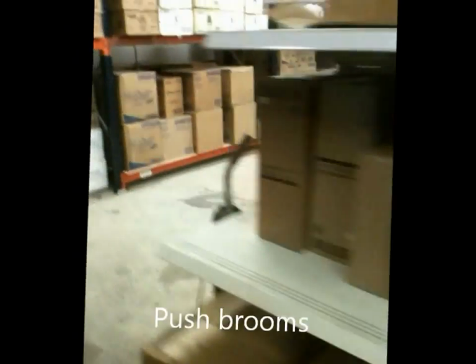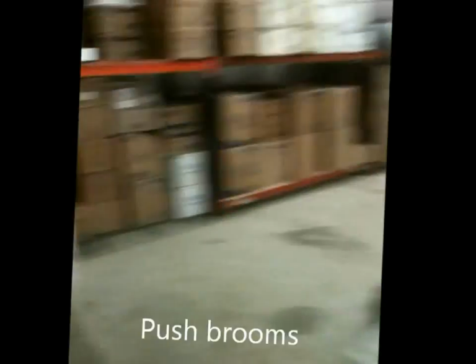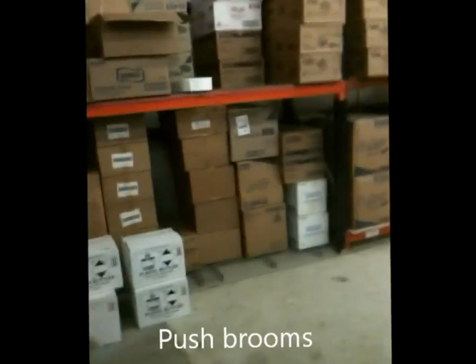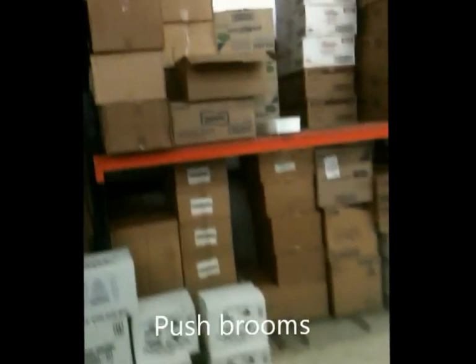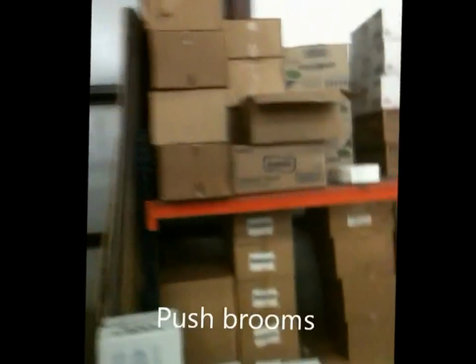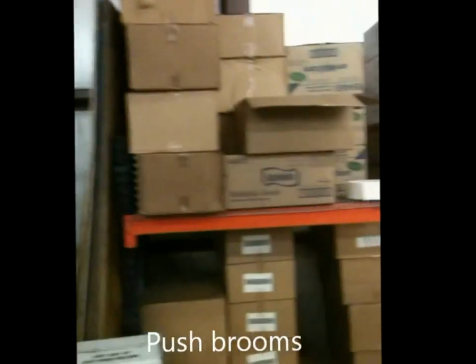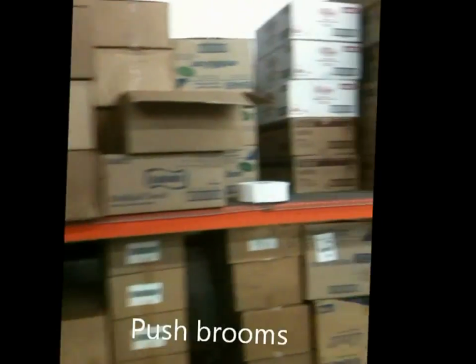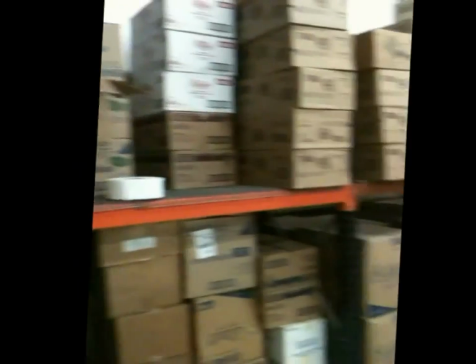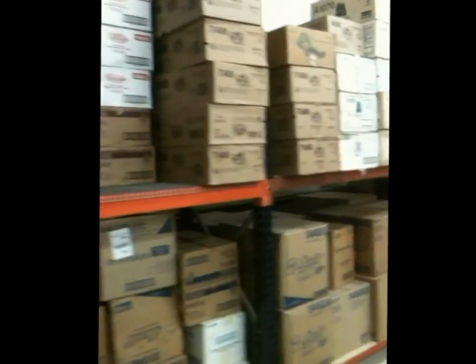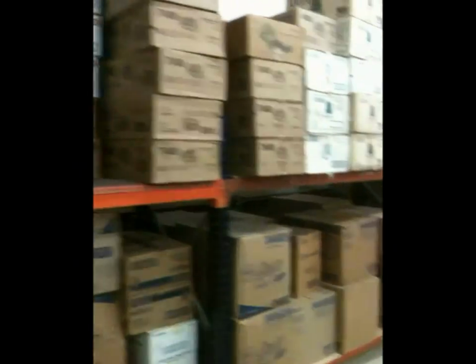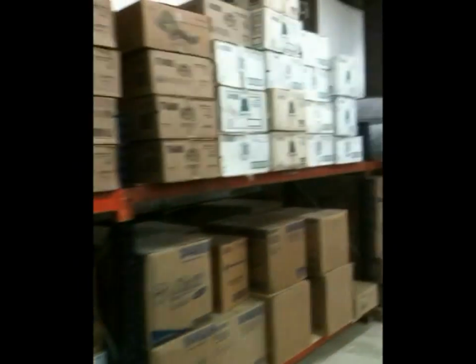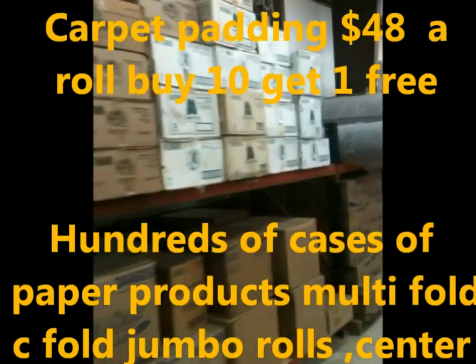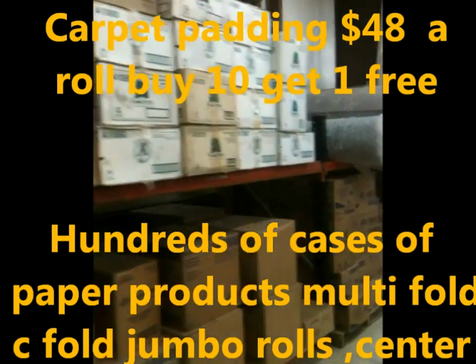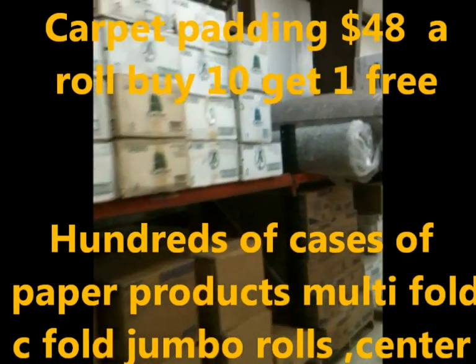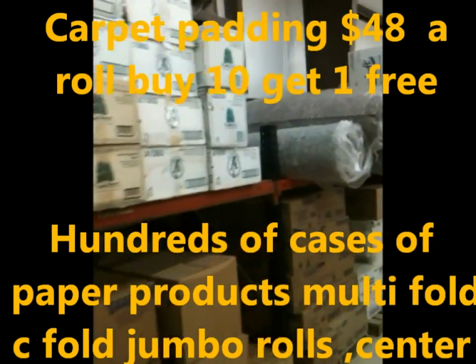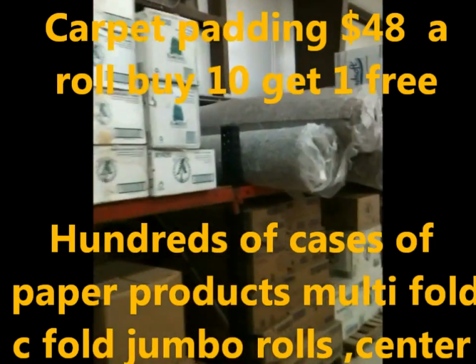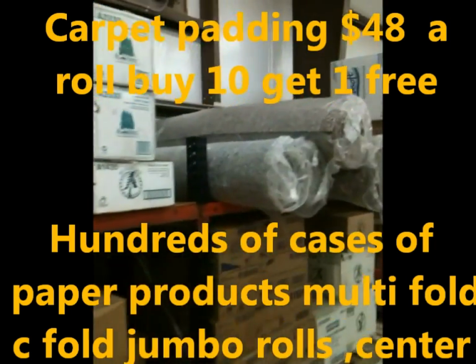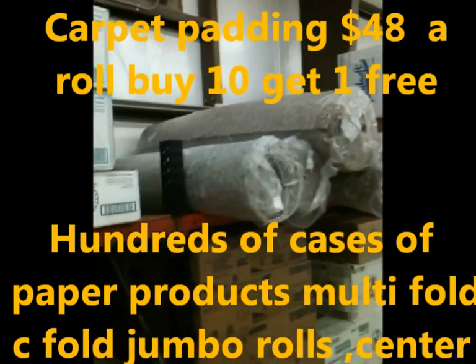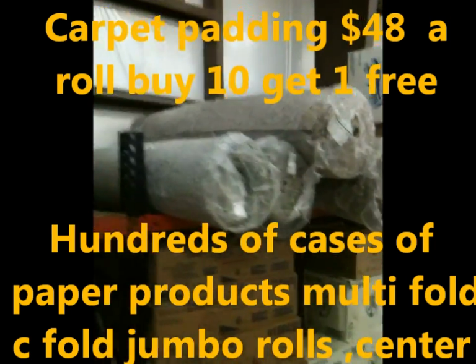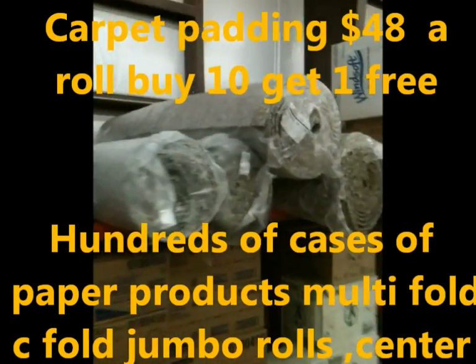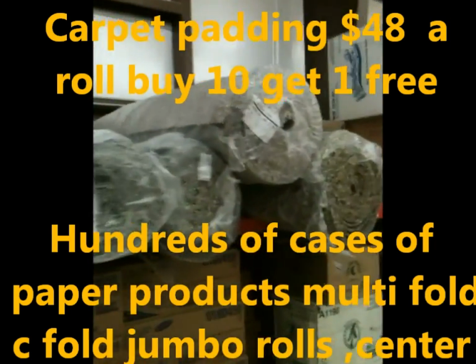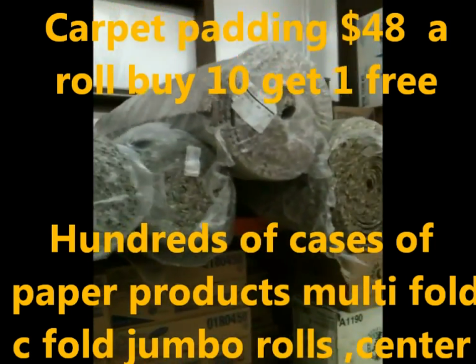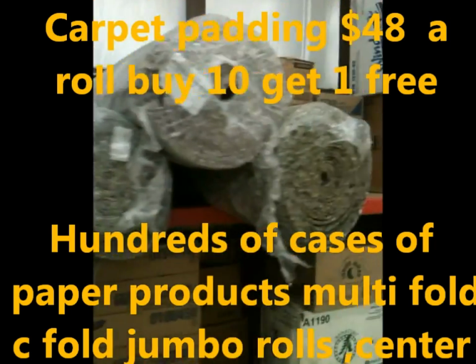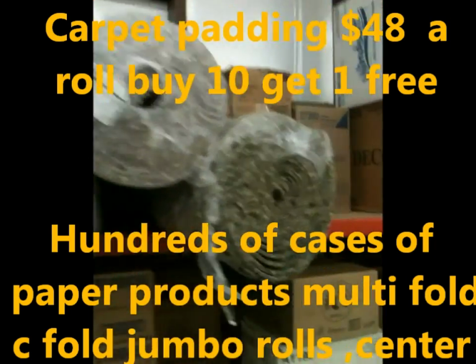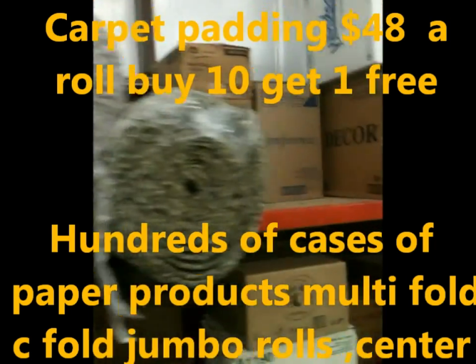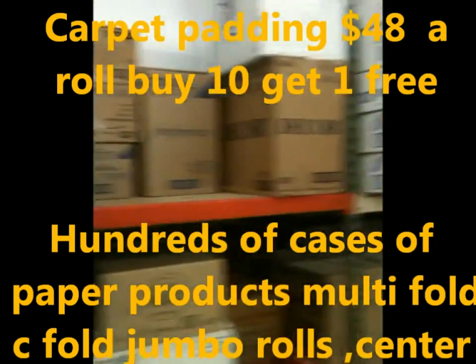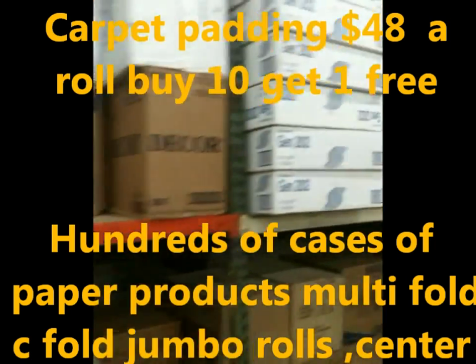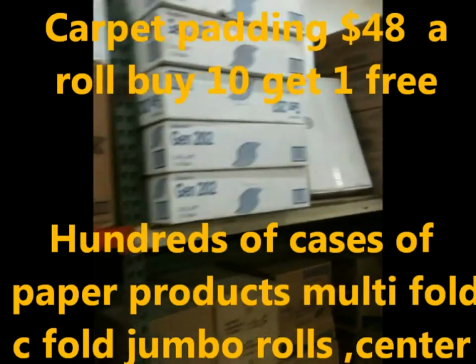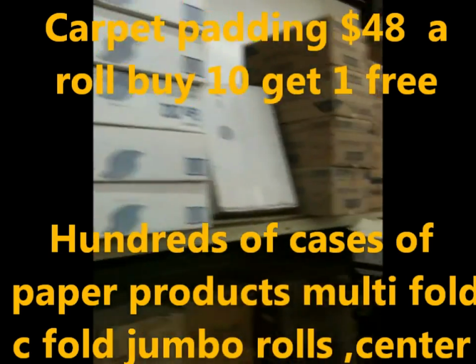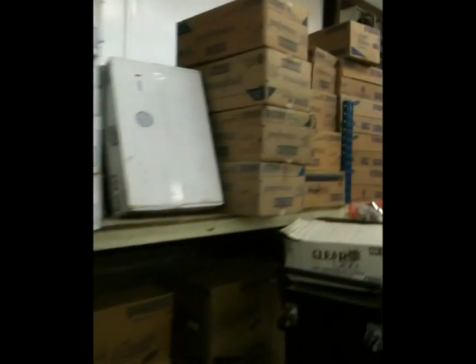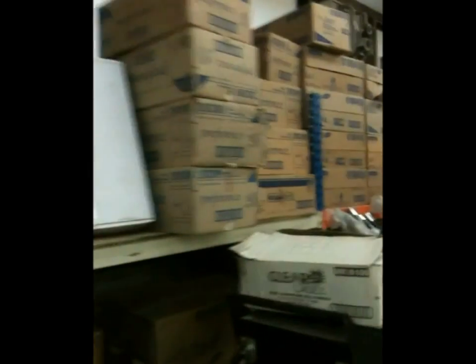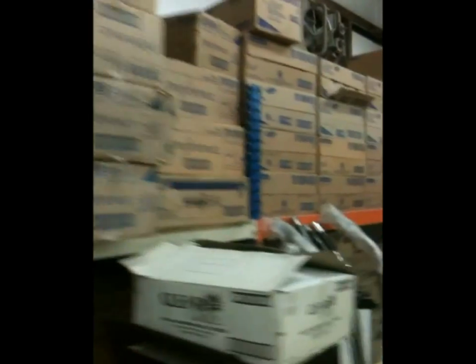If you've seen the first video, you know that we've got a huge selection of paper products. And now we've added carpet padding — we have 100 rows of carpet padding in stock. So these are more of our paper products.